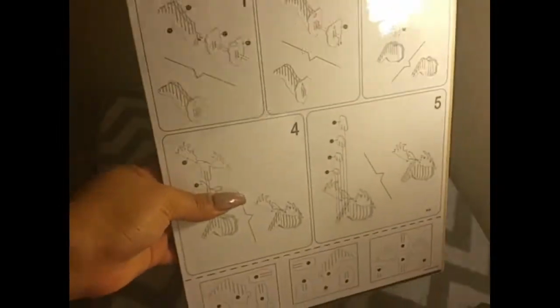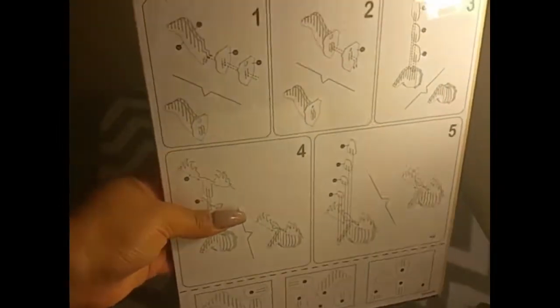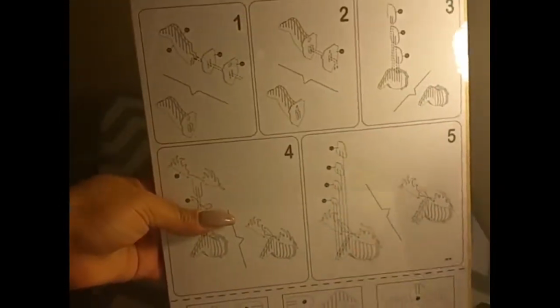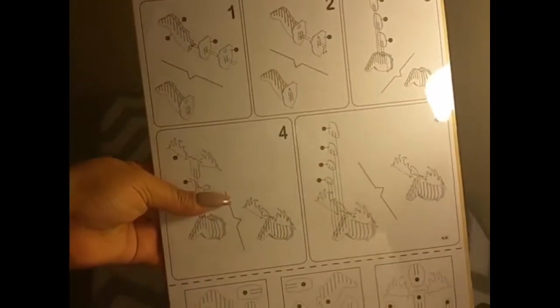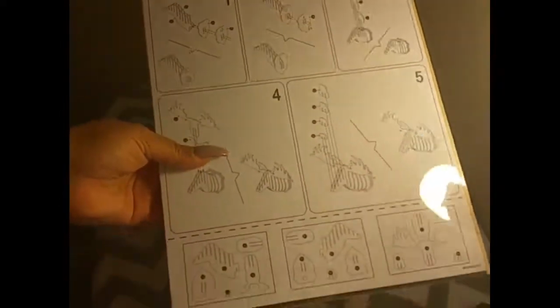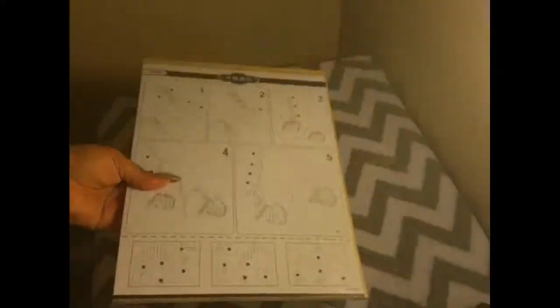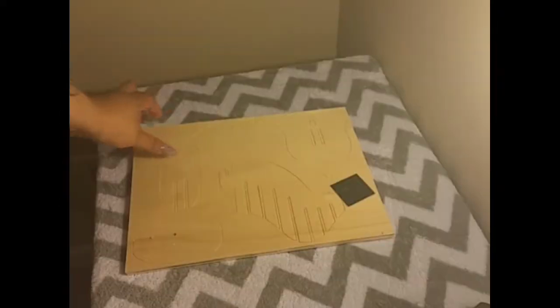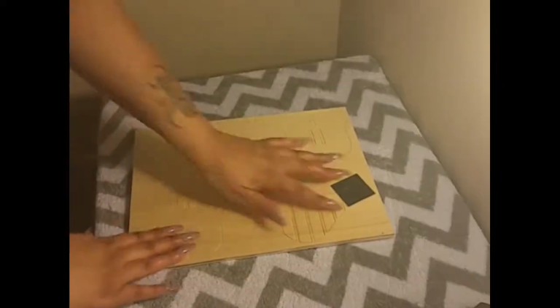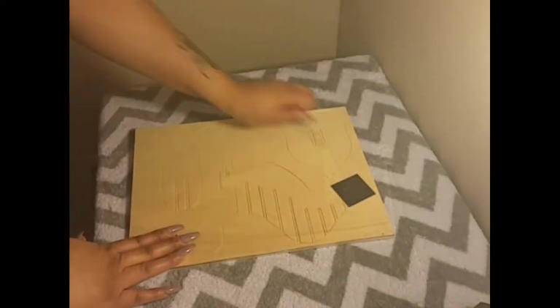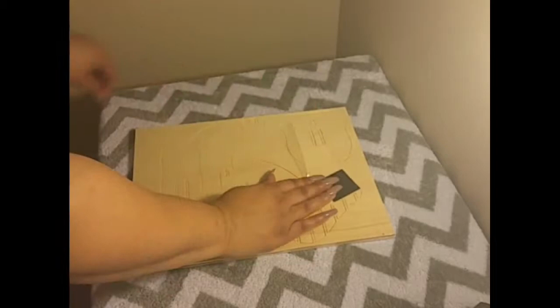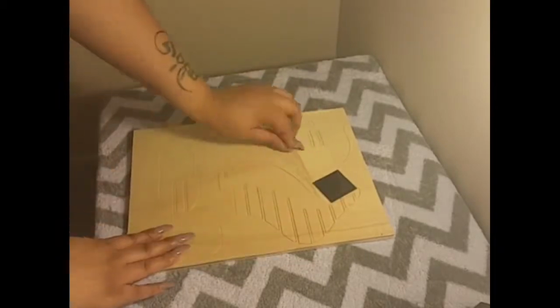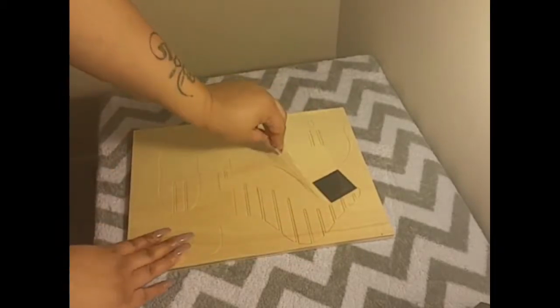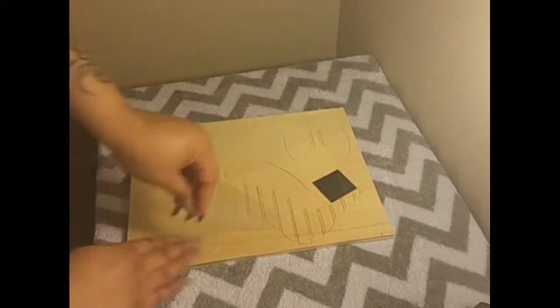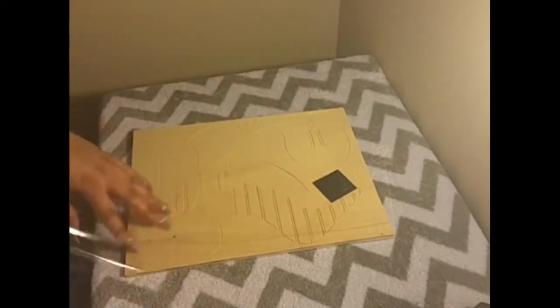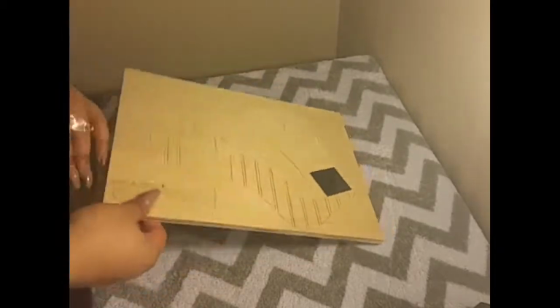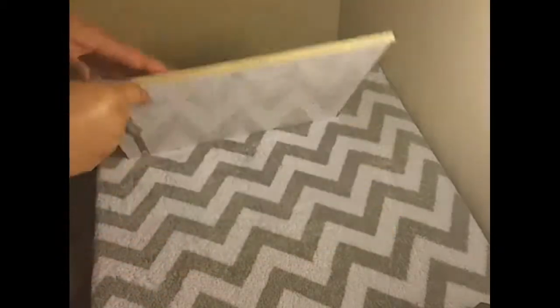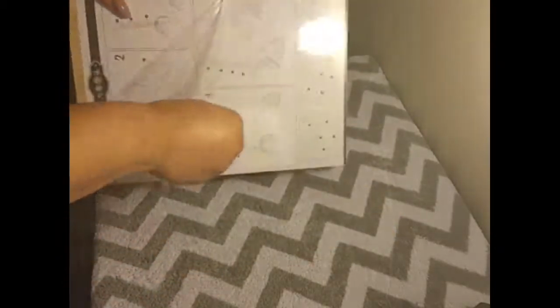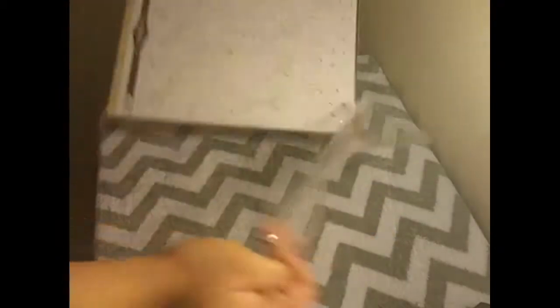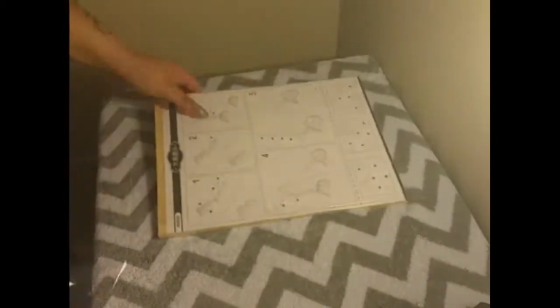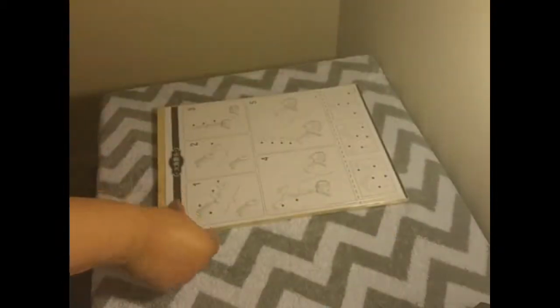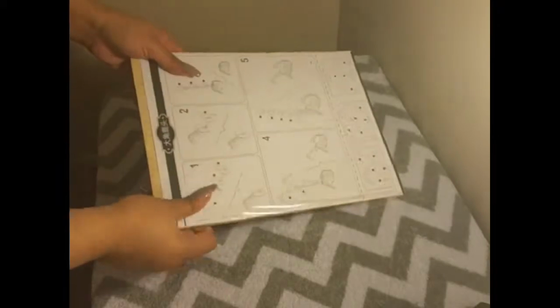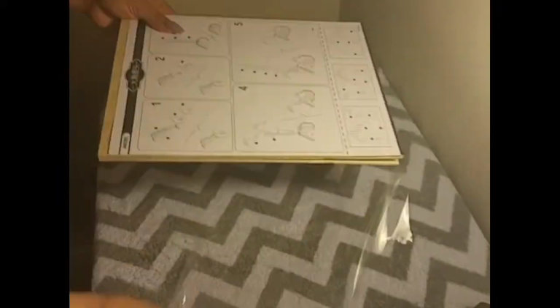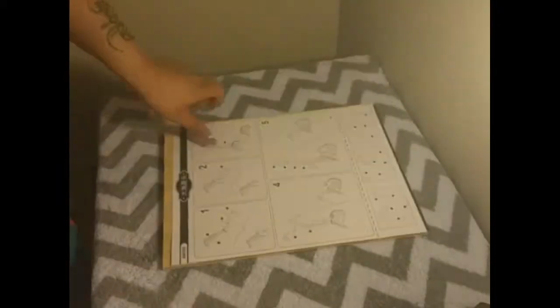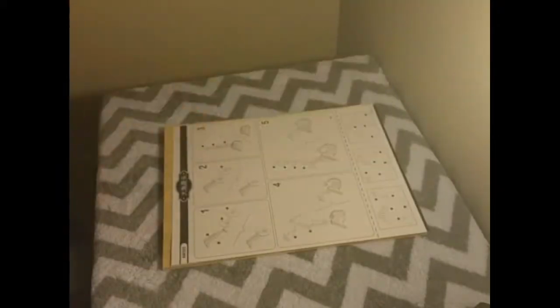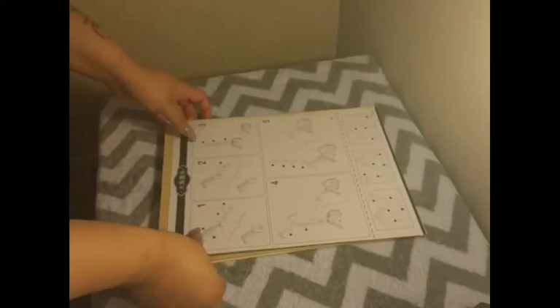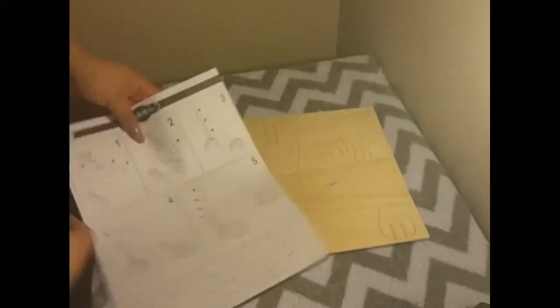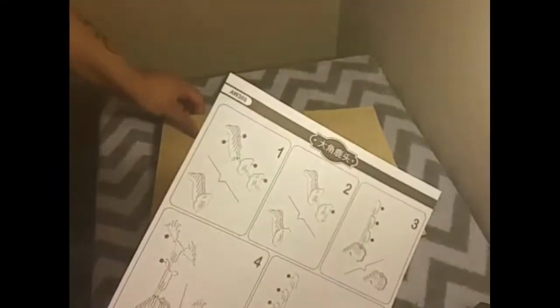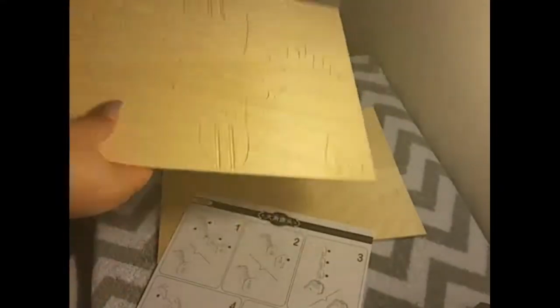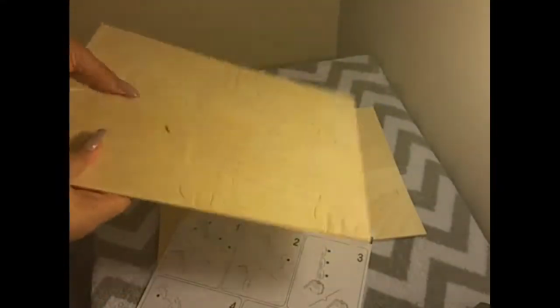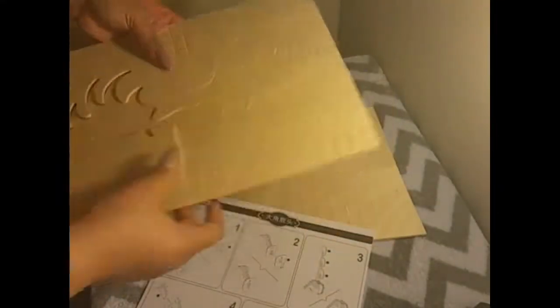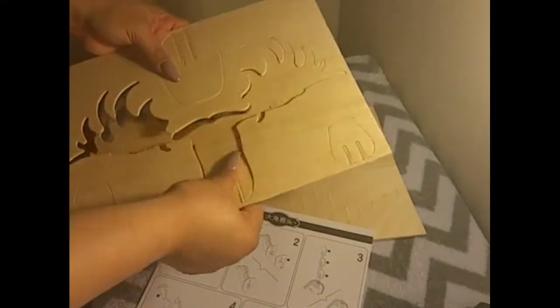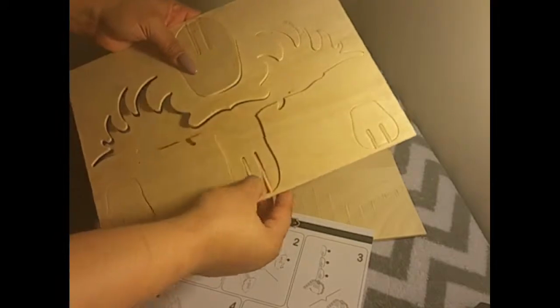Hello, this is a product review for the DOB Wooden 3D Puzzle Animal Head Jigsaw. This is an educational, easy to assemble, wooden 3D puzzle moose head.